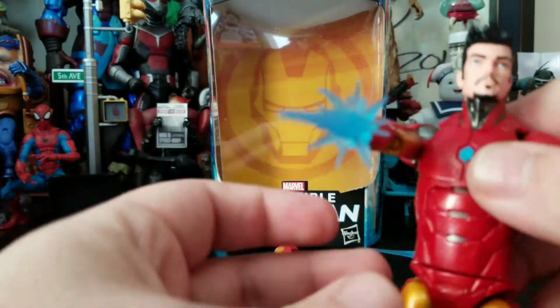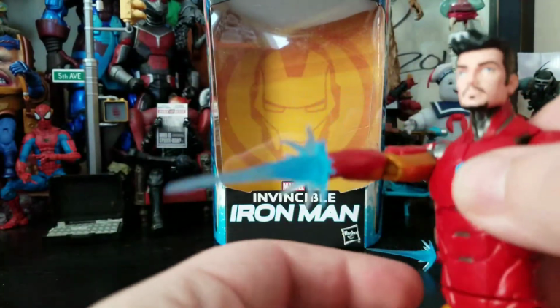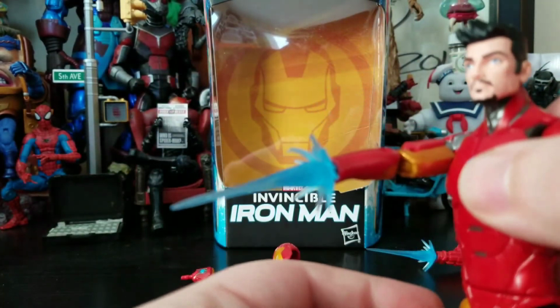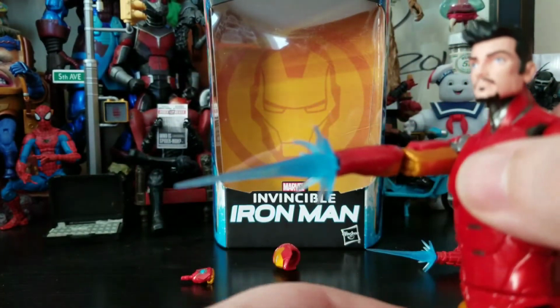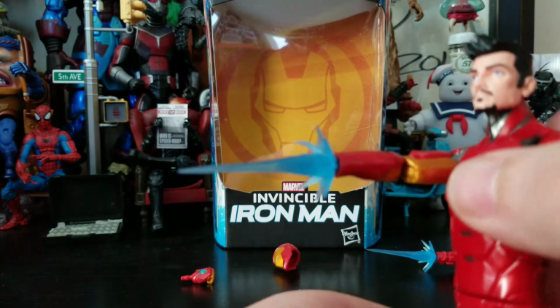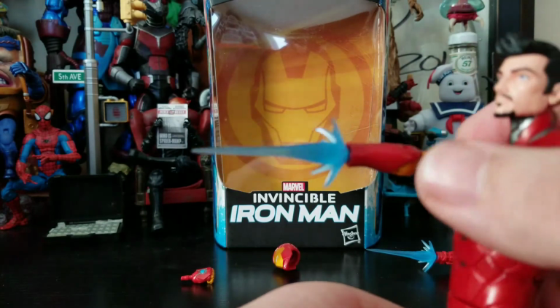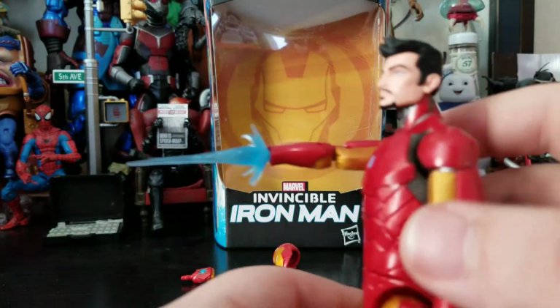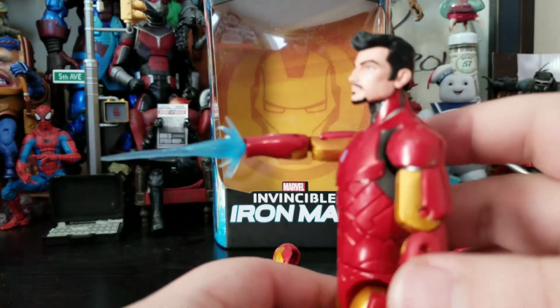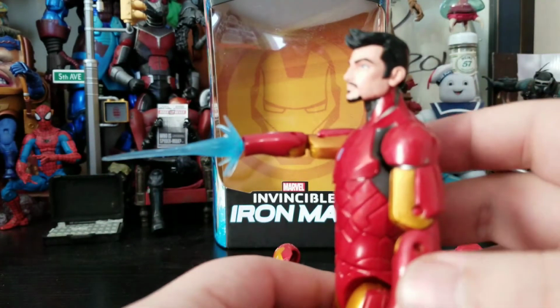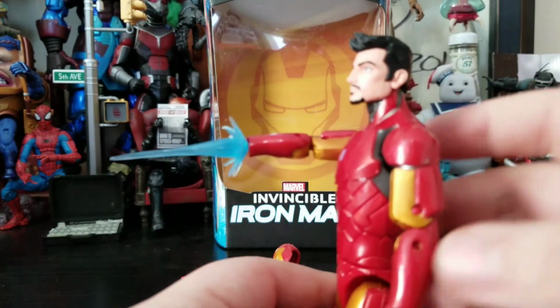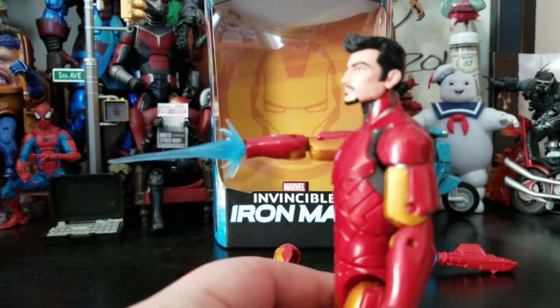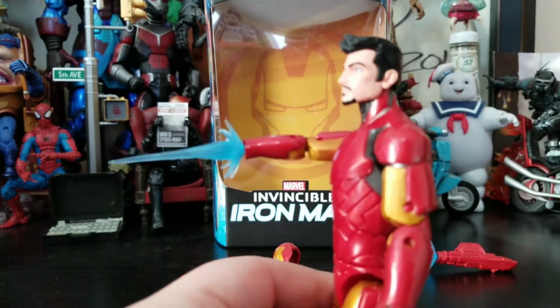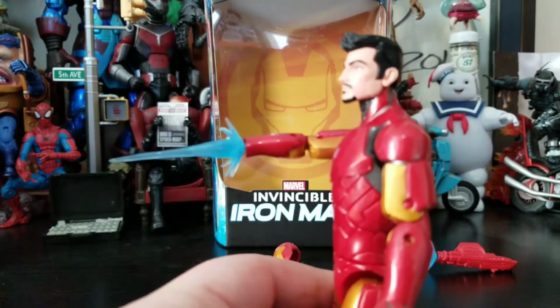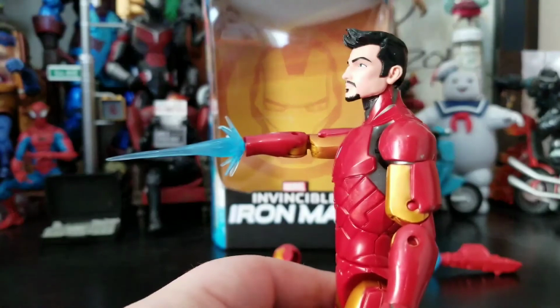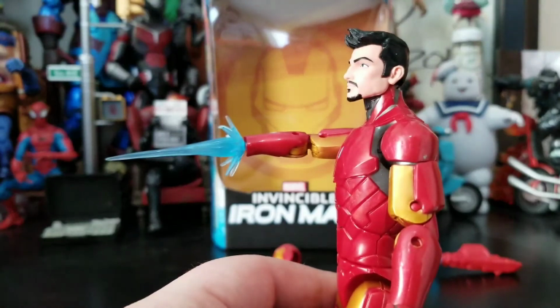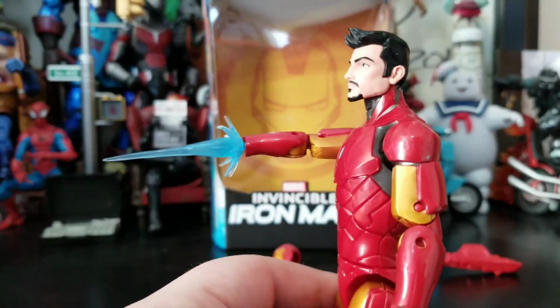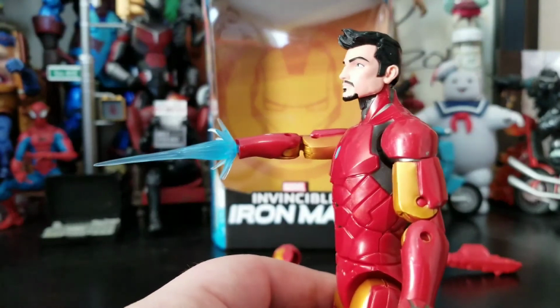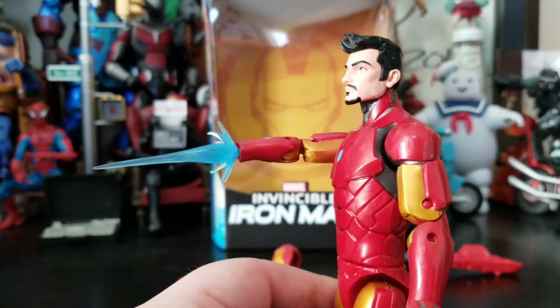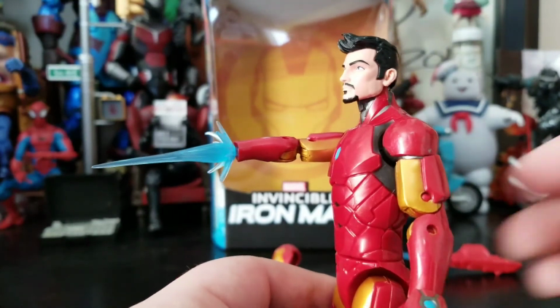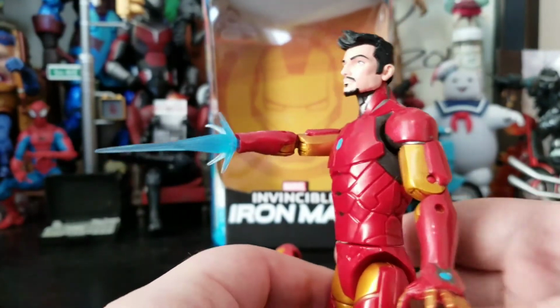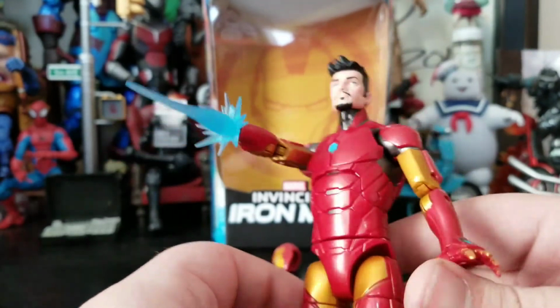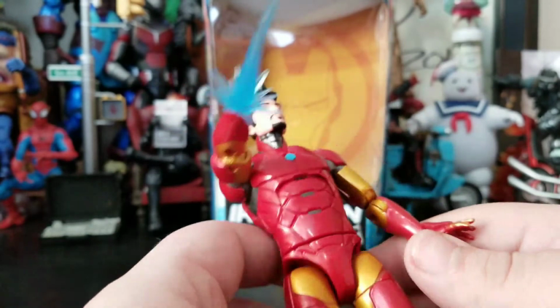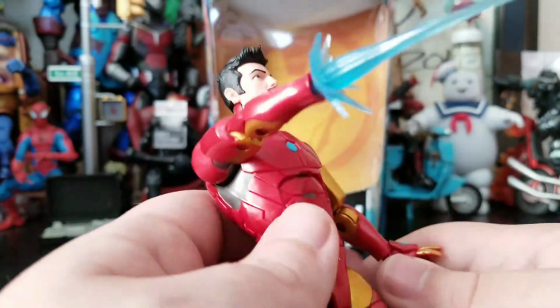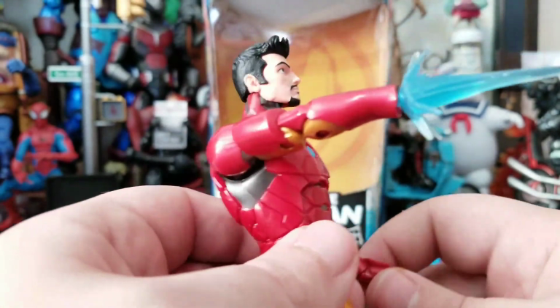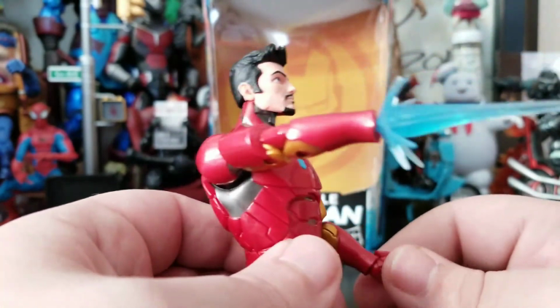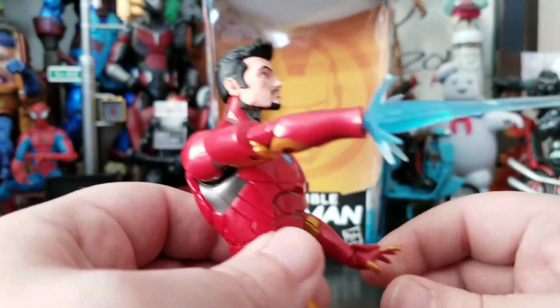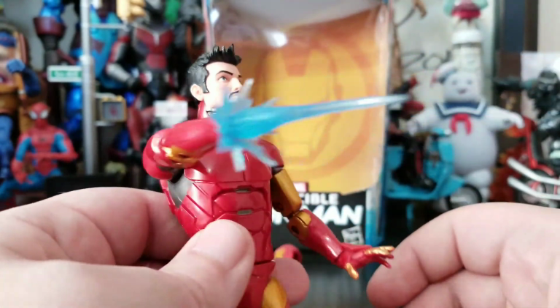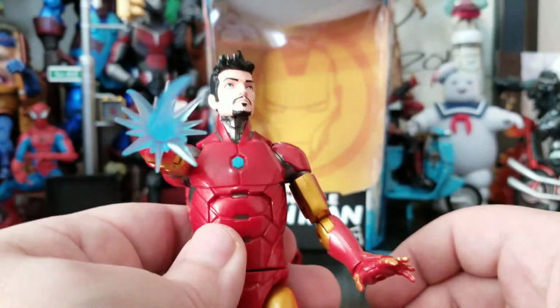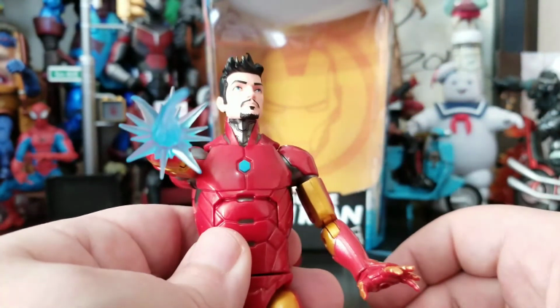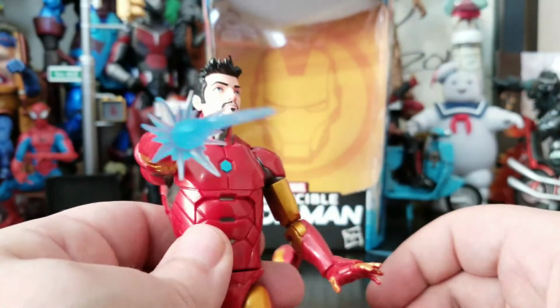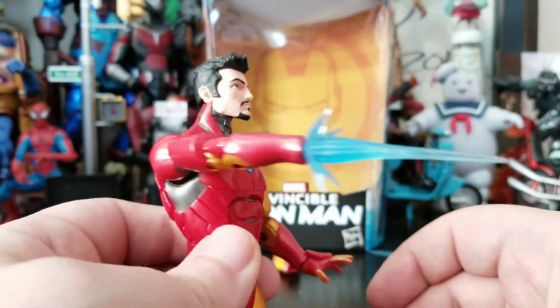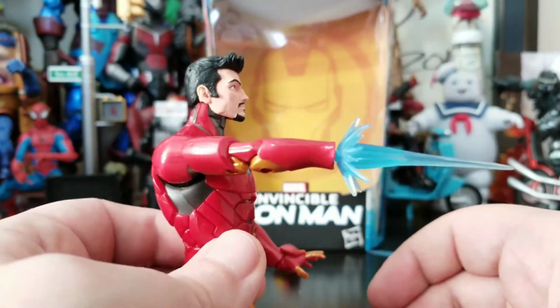Give him a Mega Man arm — that's pretty cool. Pops right in. Like, I lost my hand!